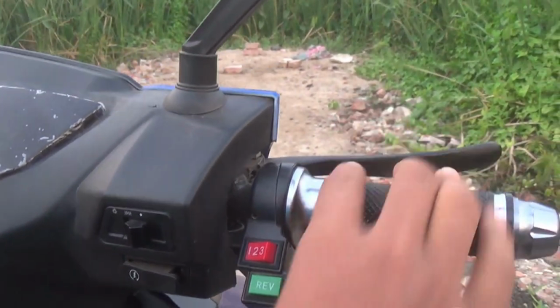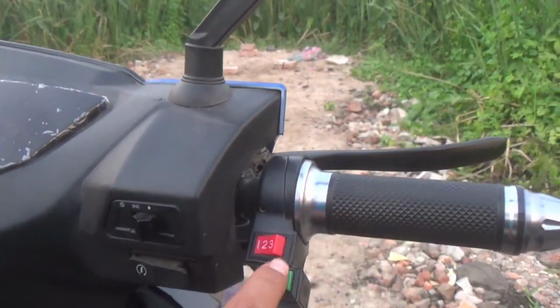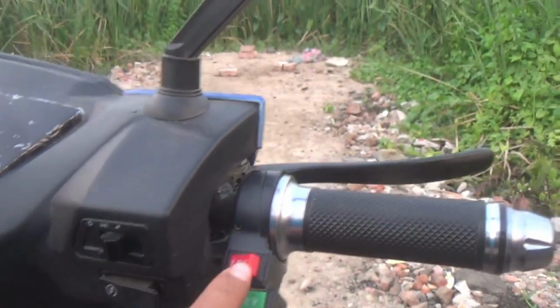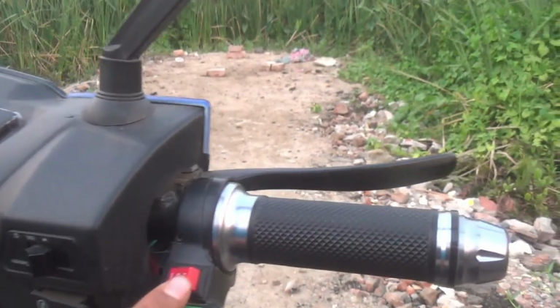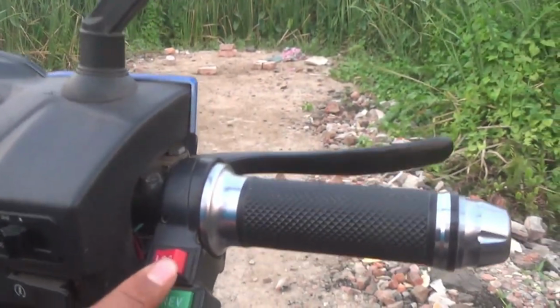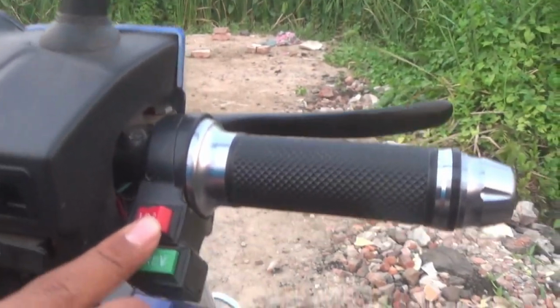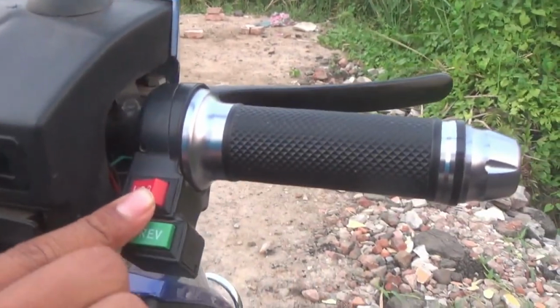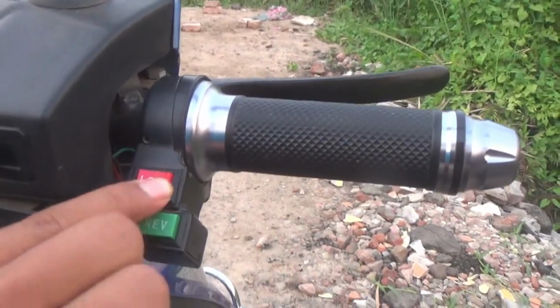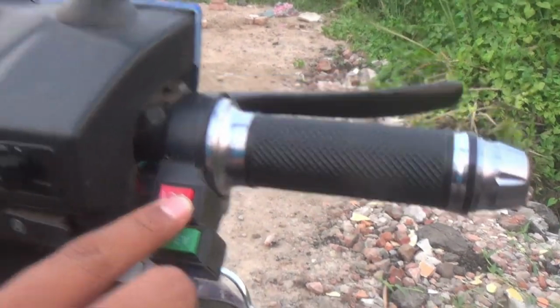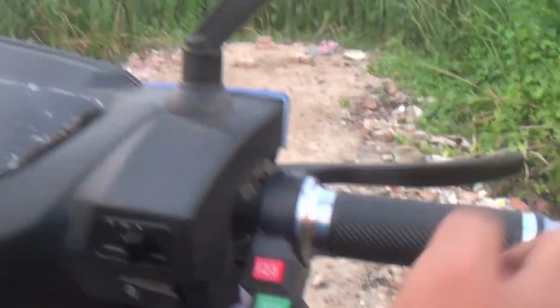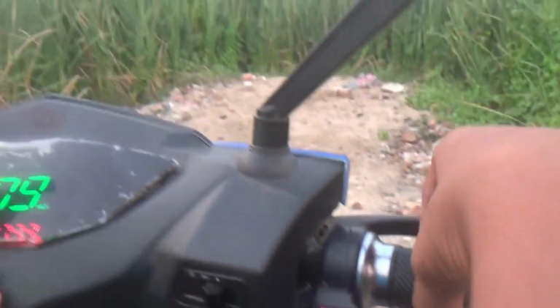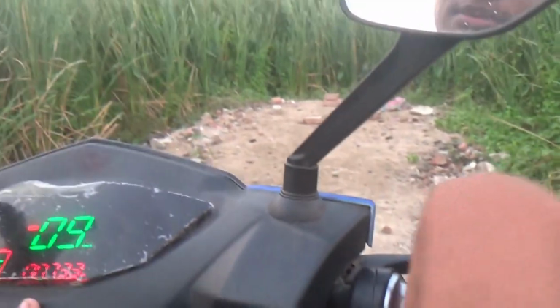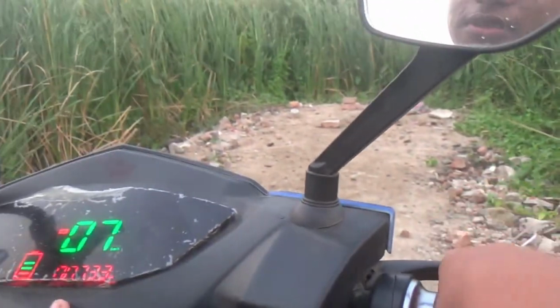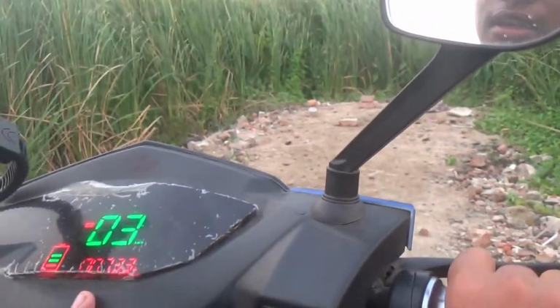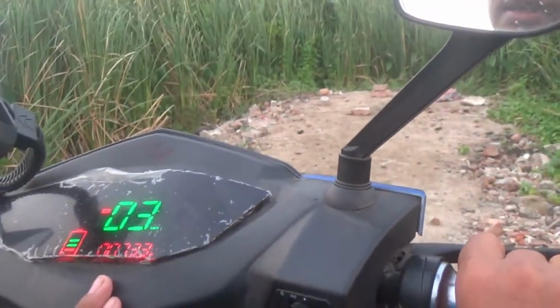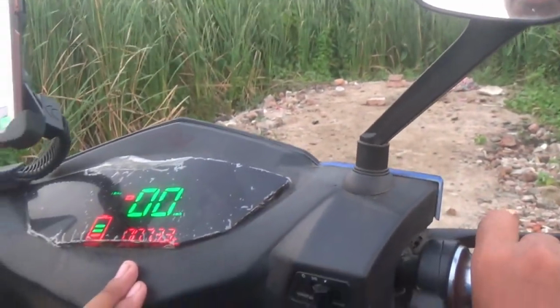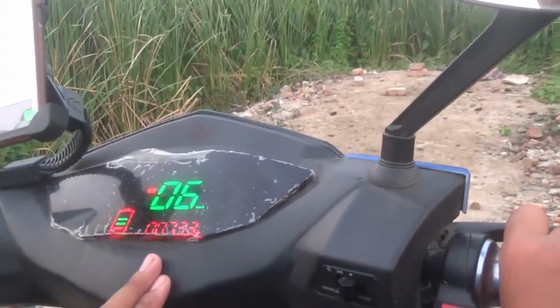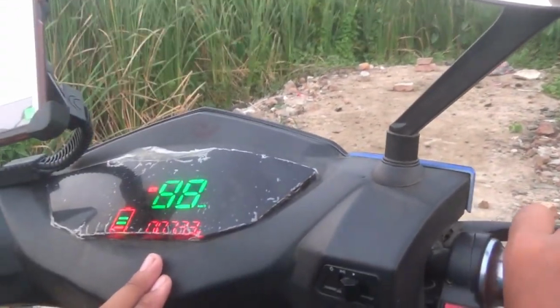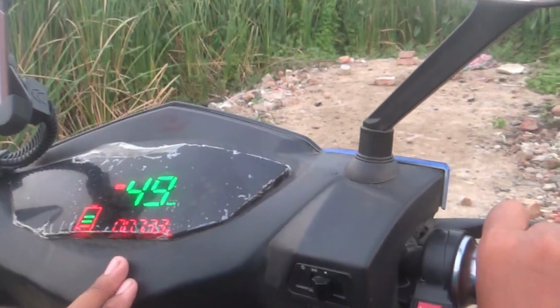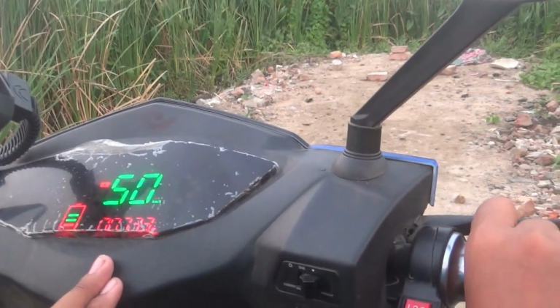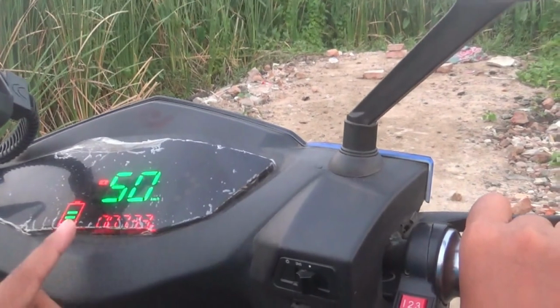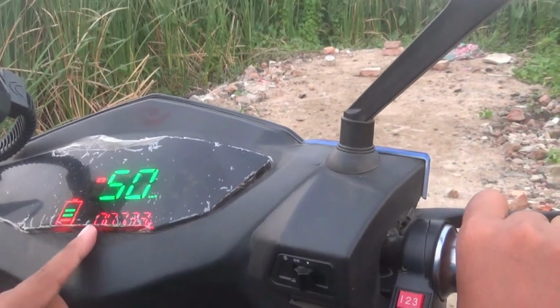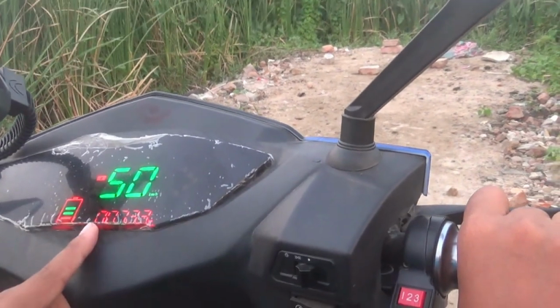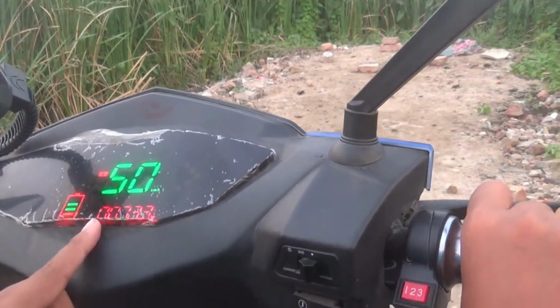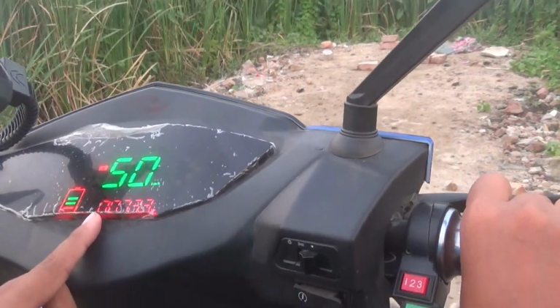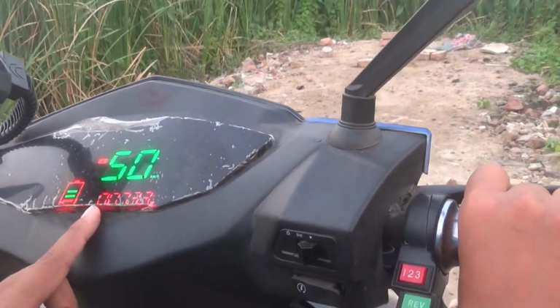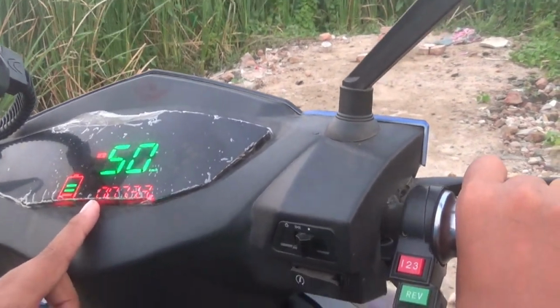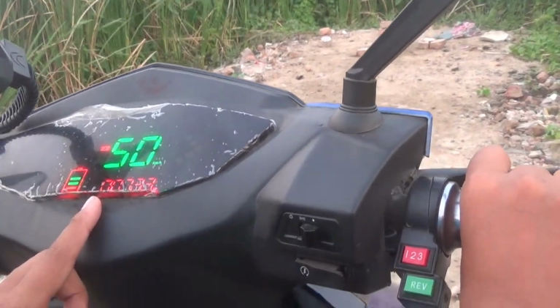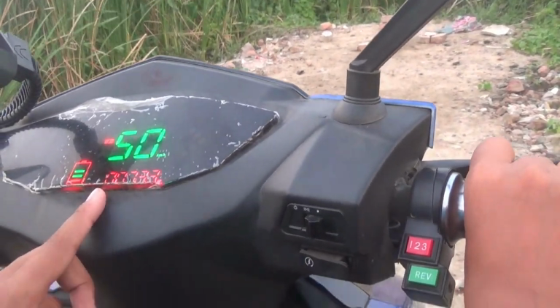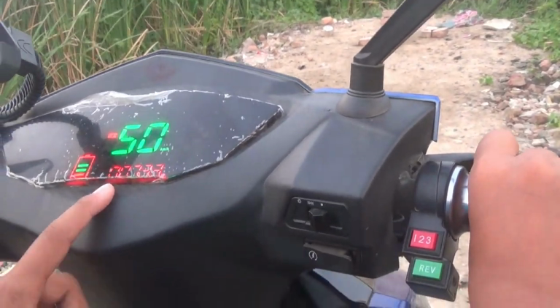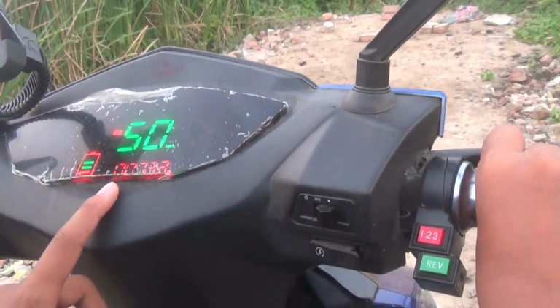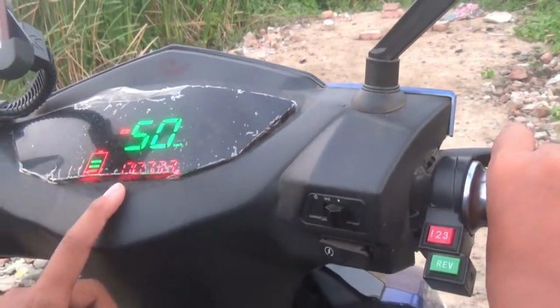The second gear has a maximum speed of 50 km/h.